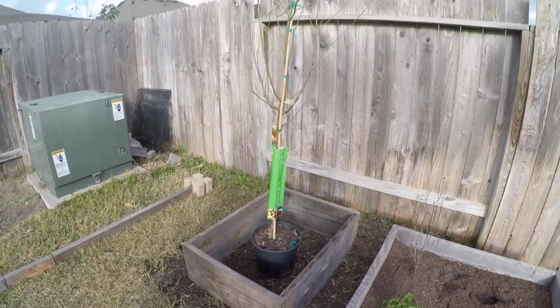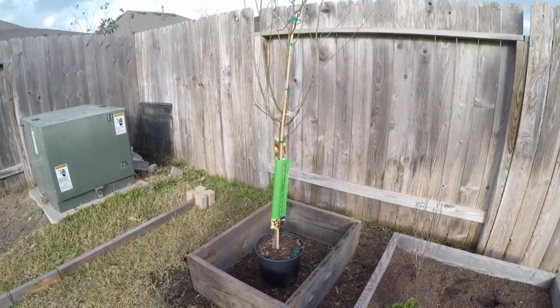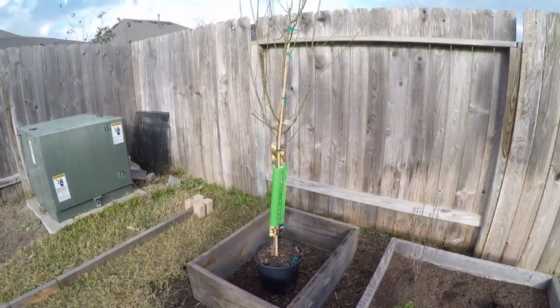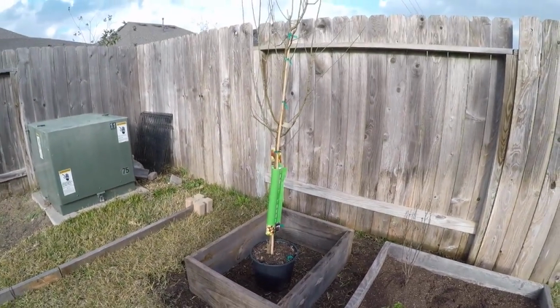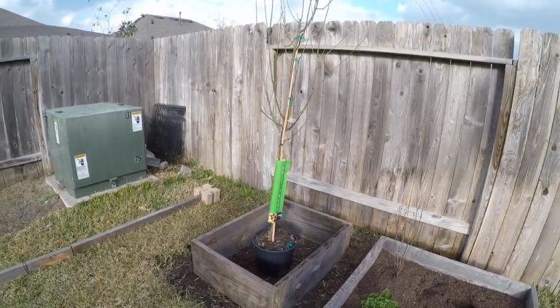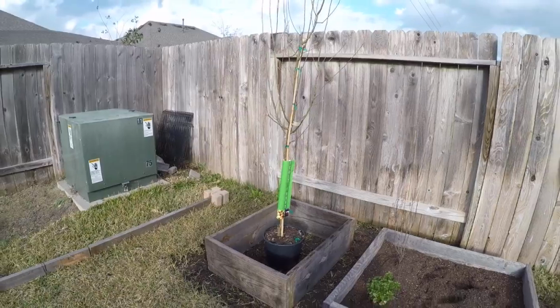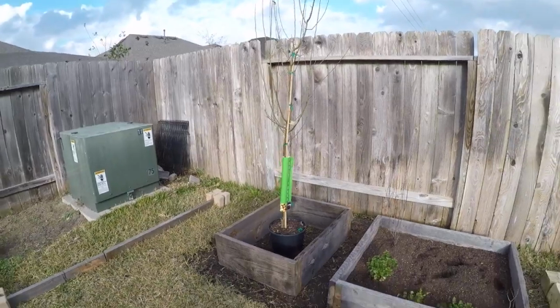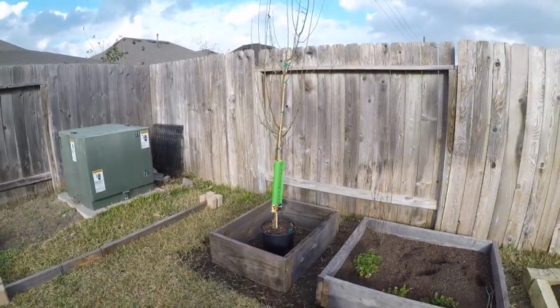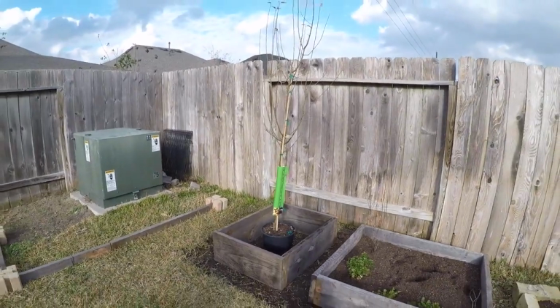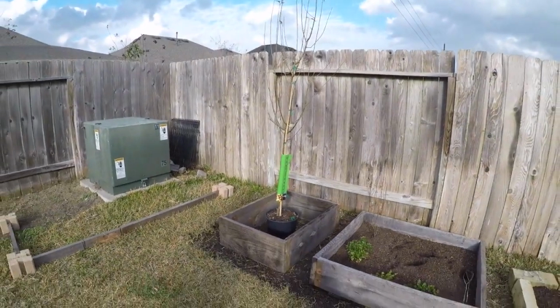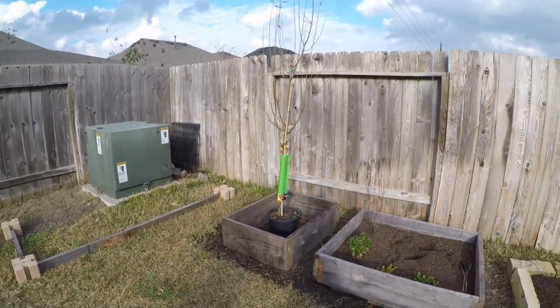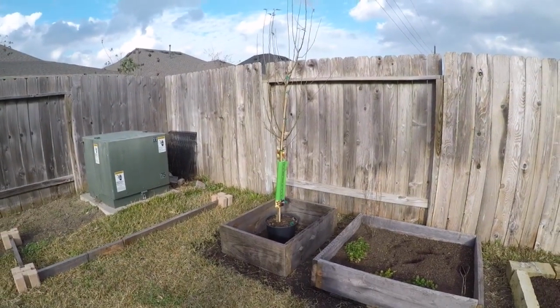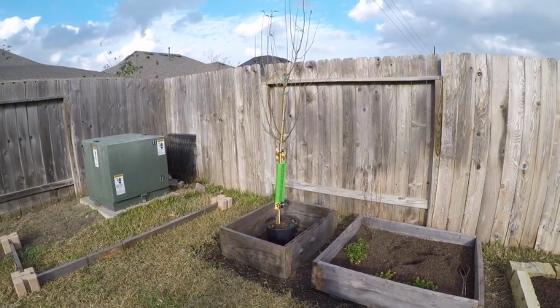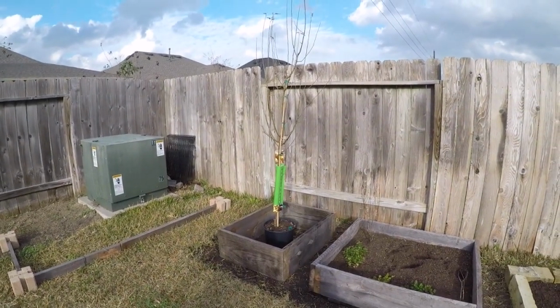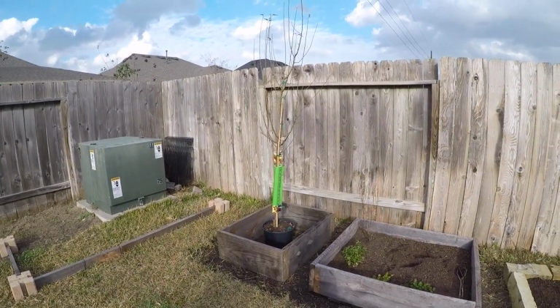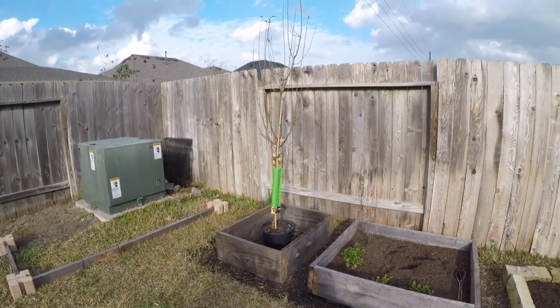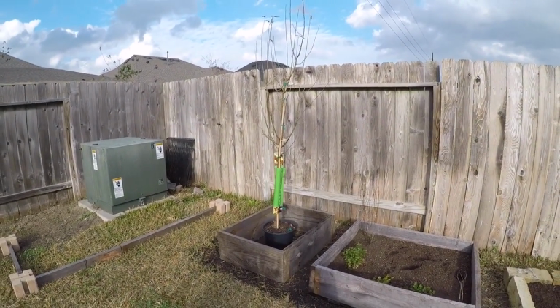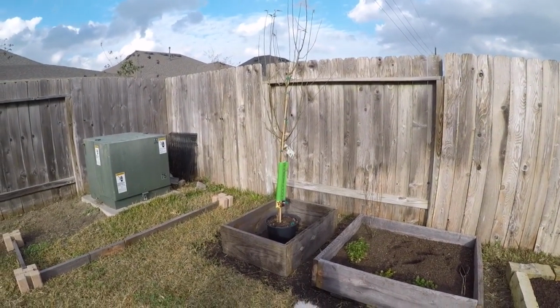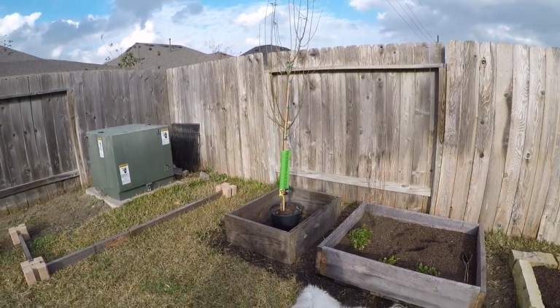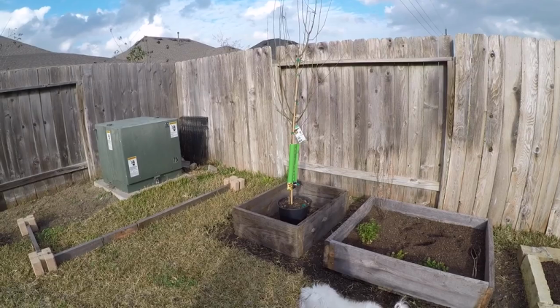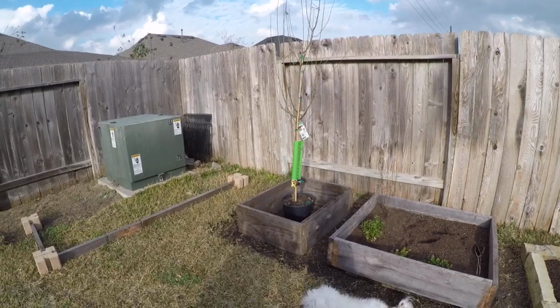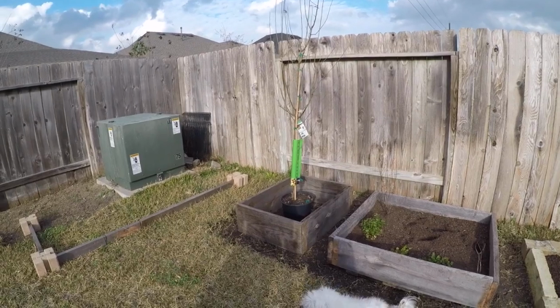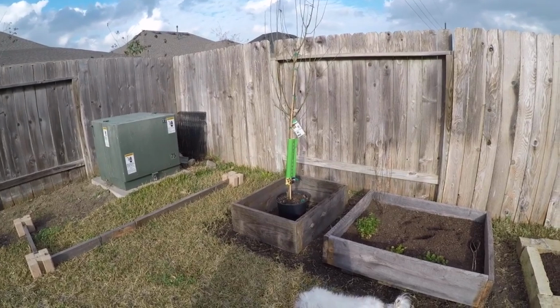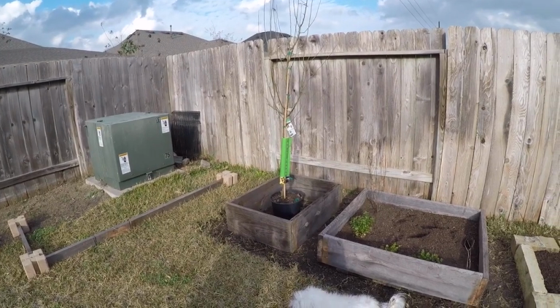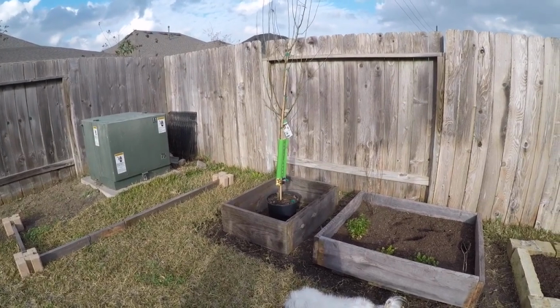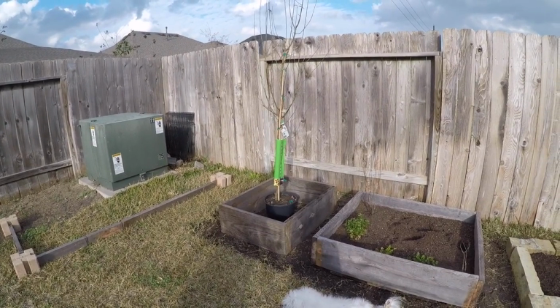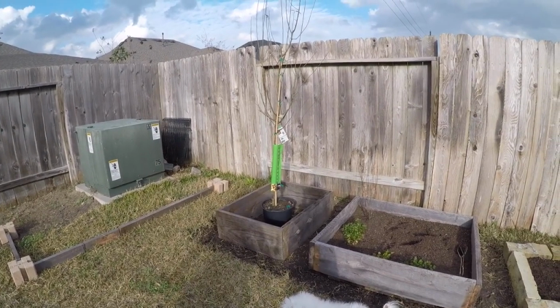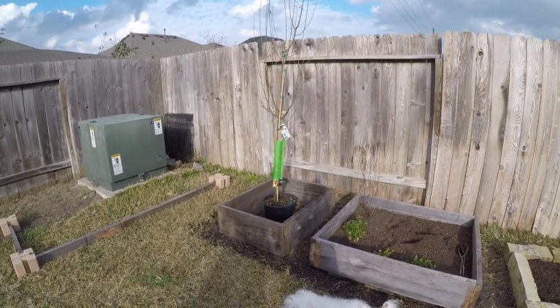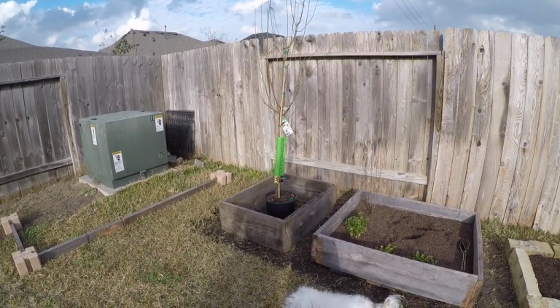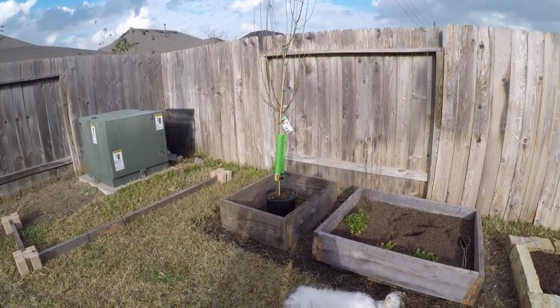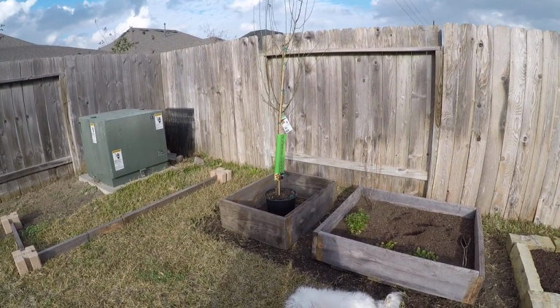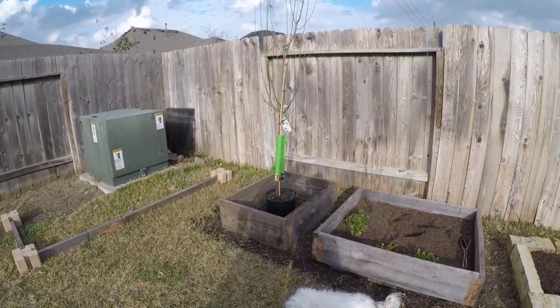That's going to look good. That's how the tree is going to grow. I think it's a good distance from the fence. Sounds good. So then if you want to stop, you just push one more time.